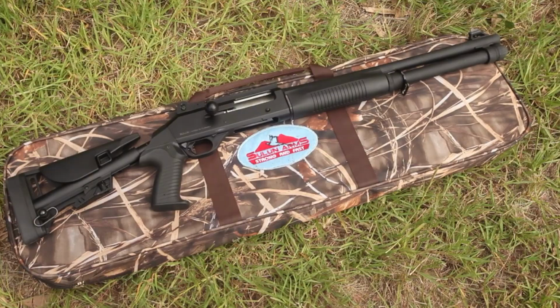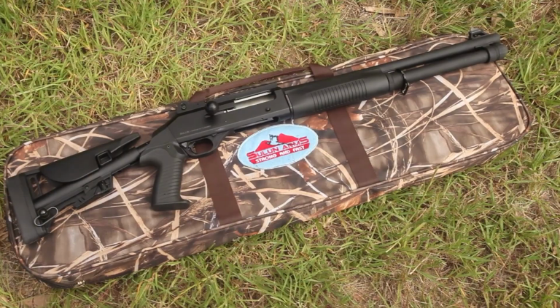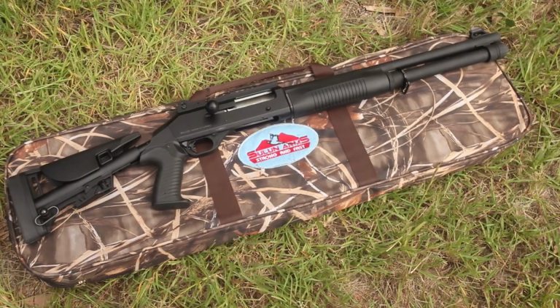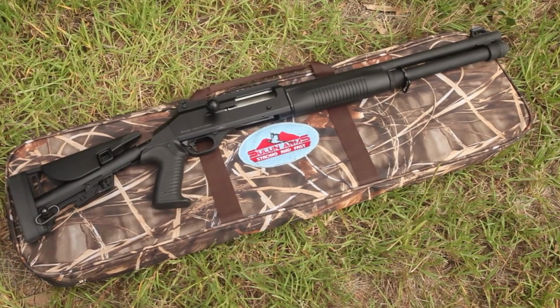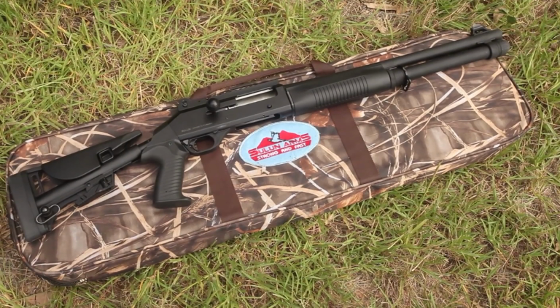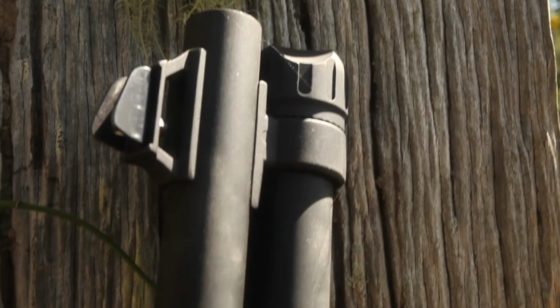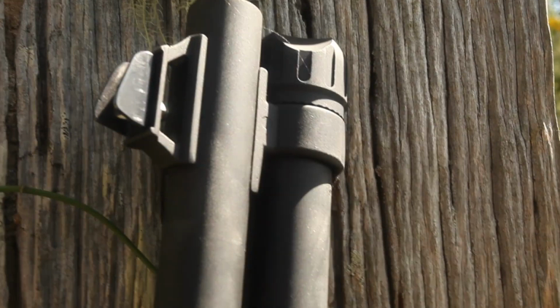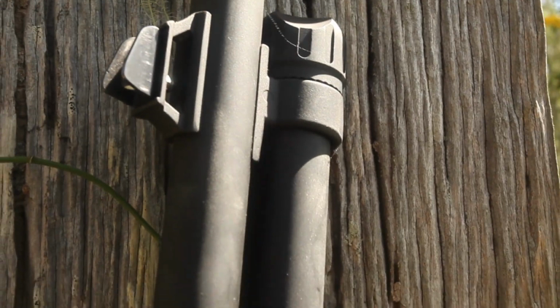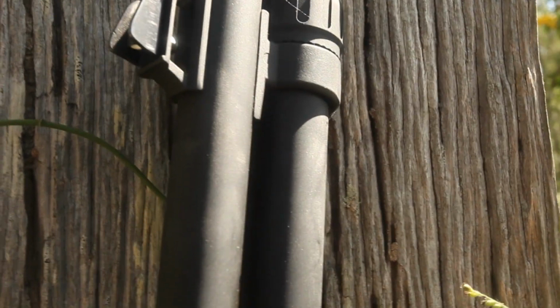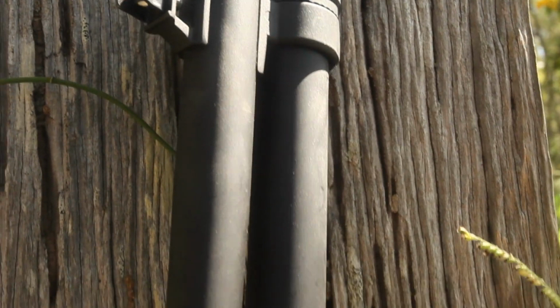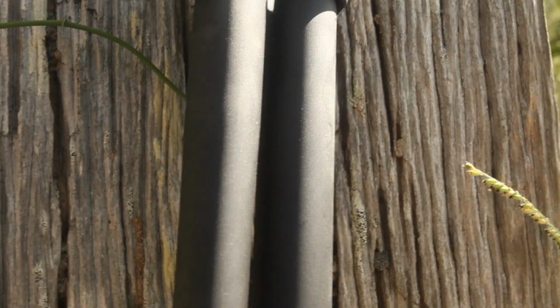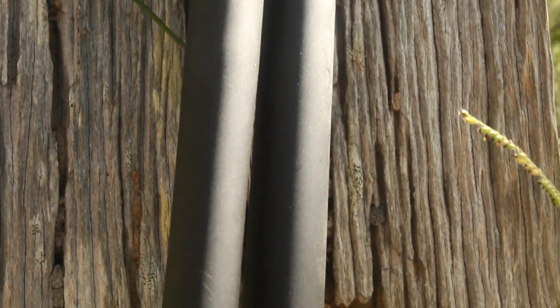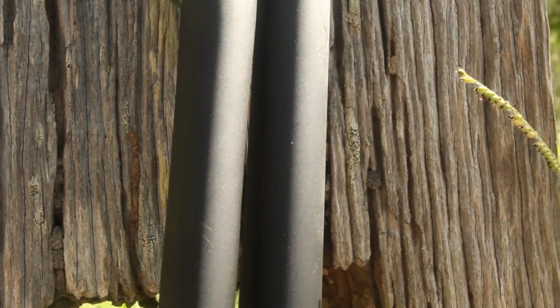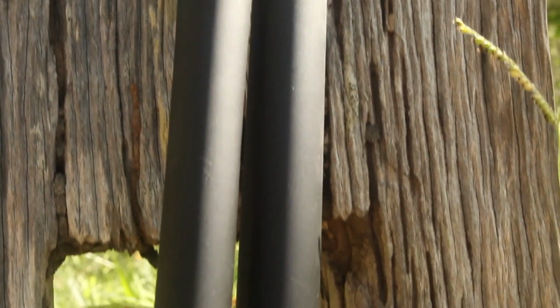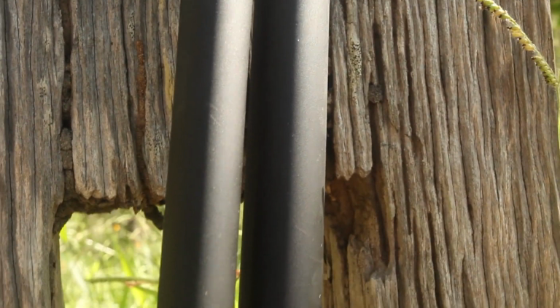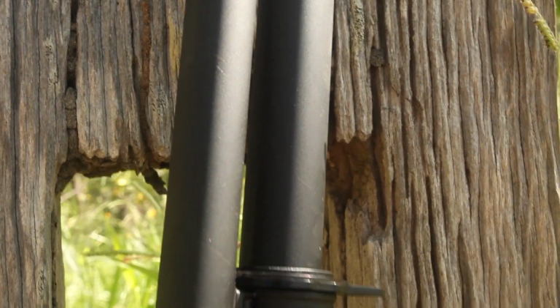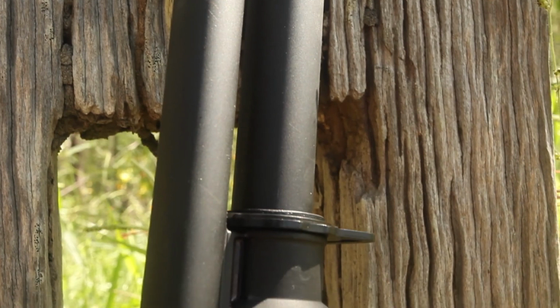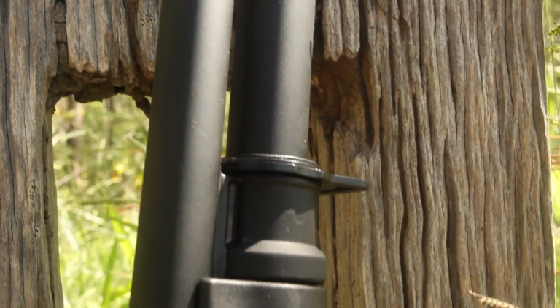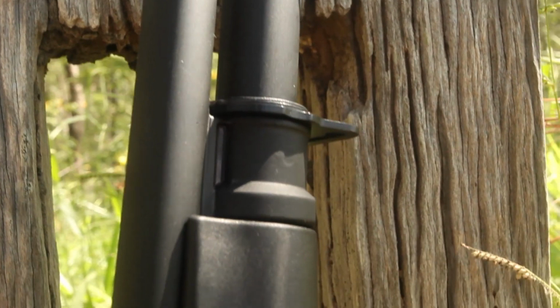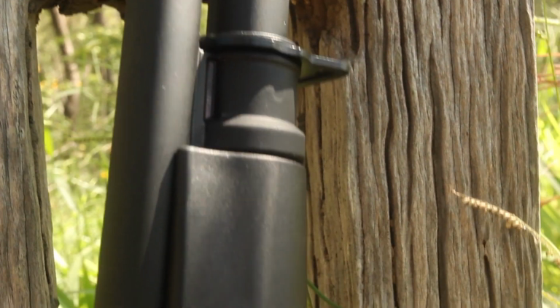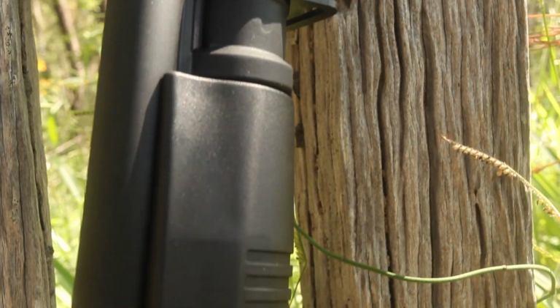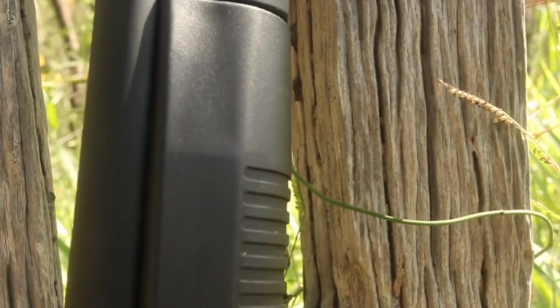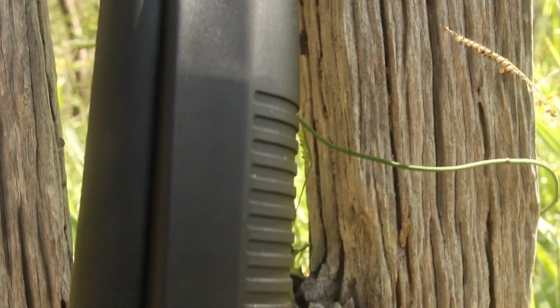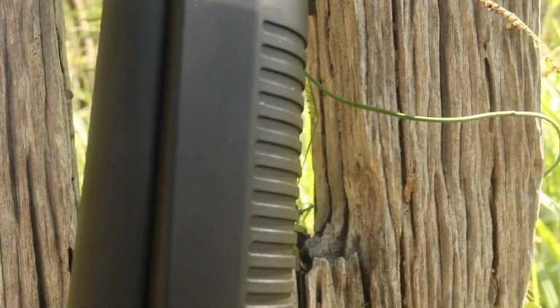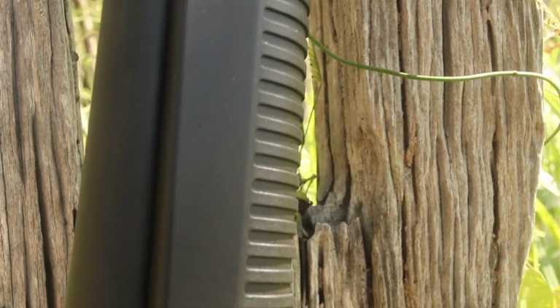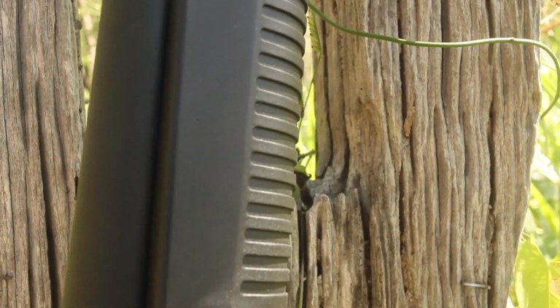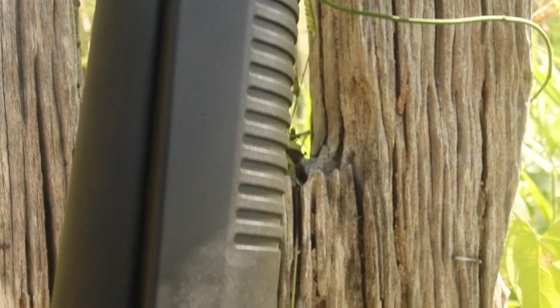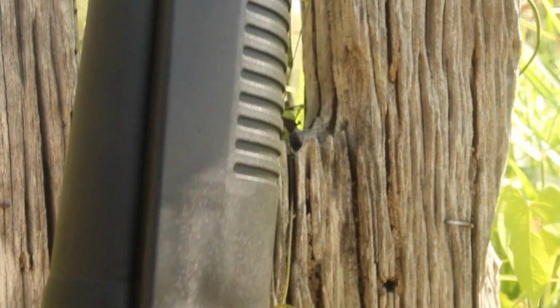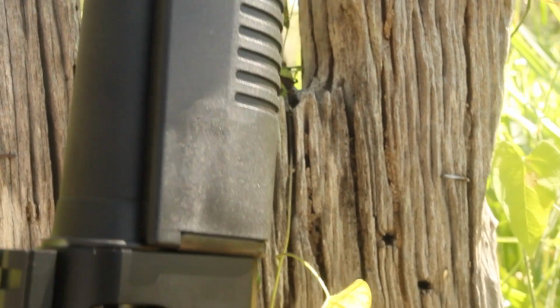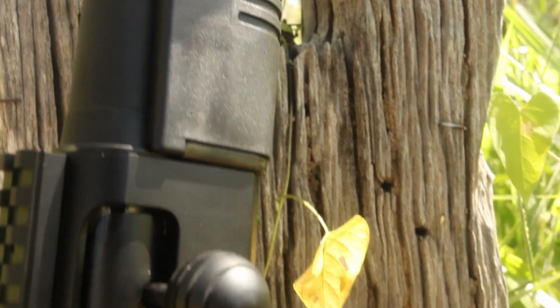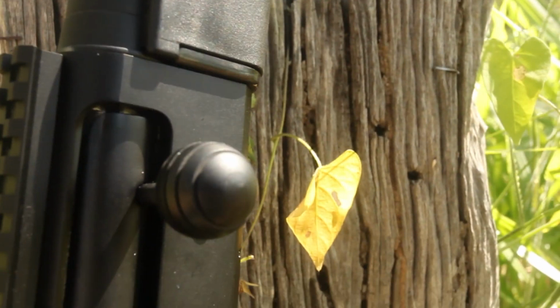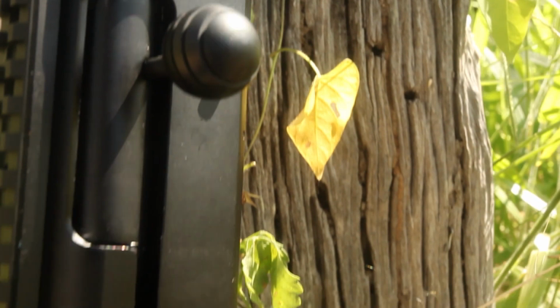Solon Arms makes a direct clone of the Benelli M4, and that clone's aesthetic styling has clearly been a strong influence here. Because of this, it is easily the best looking straight pull shotgun currently on the market.